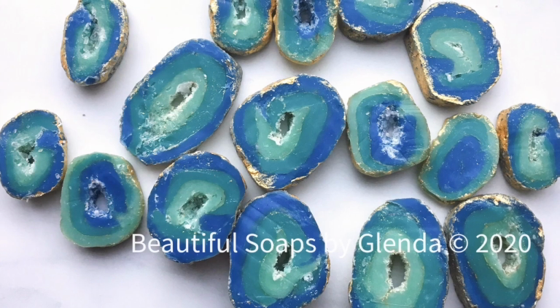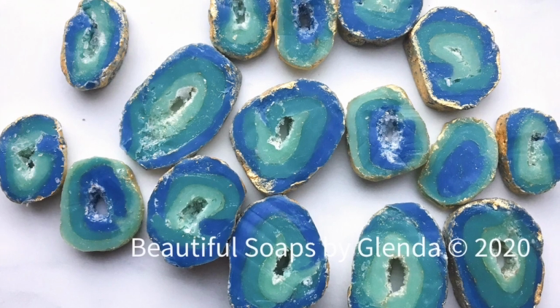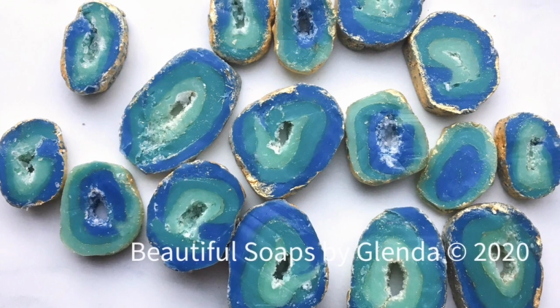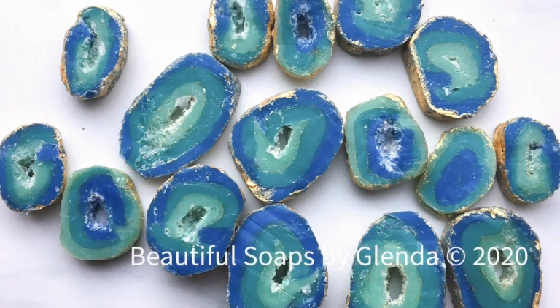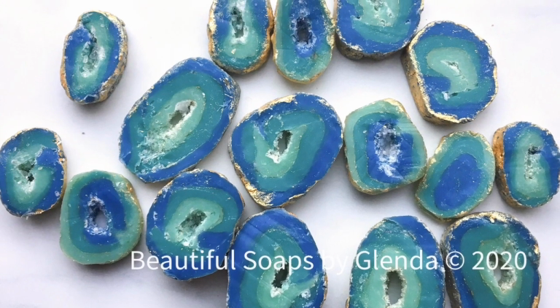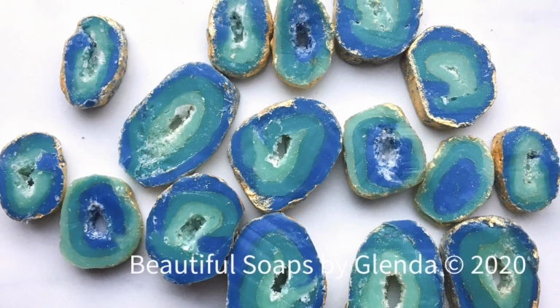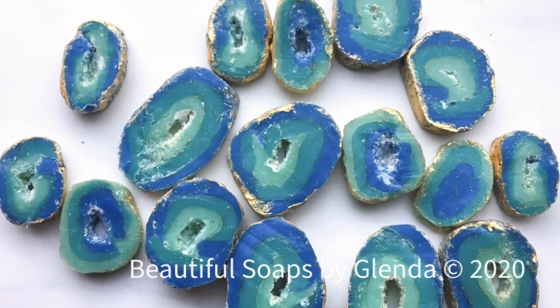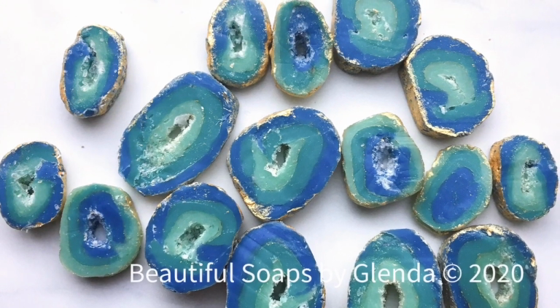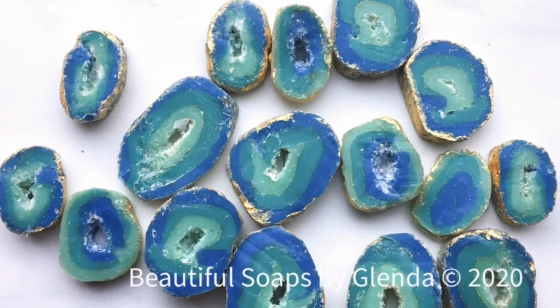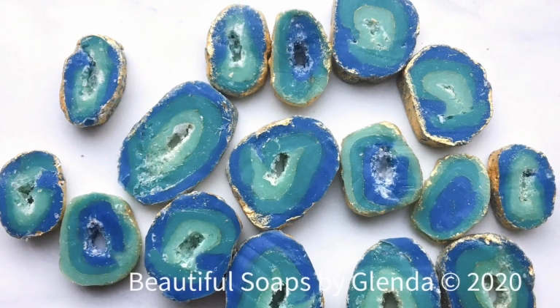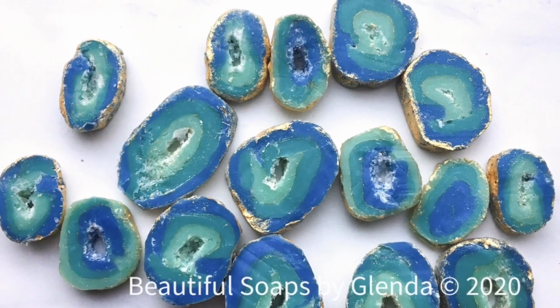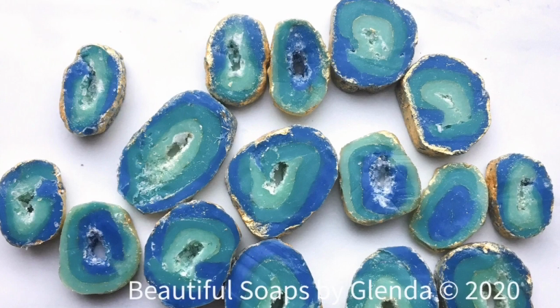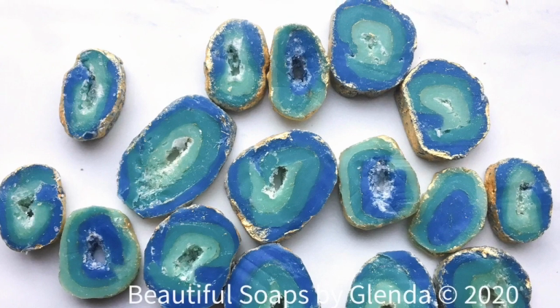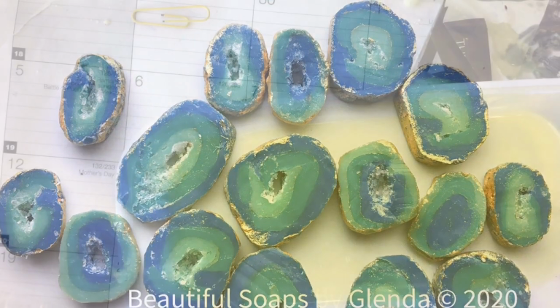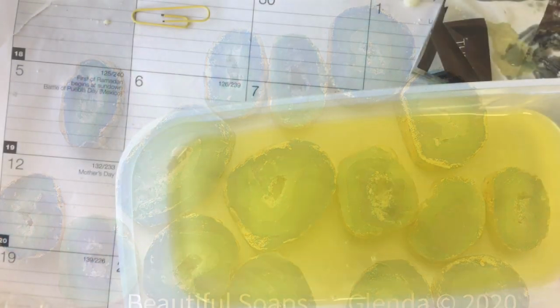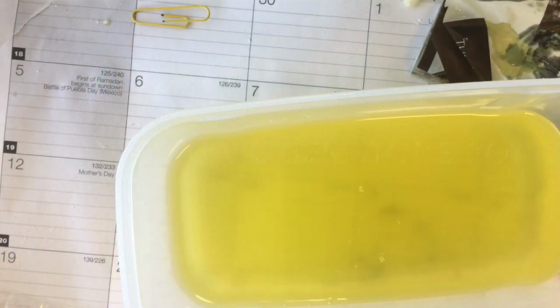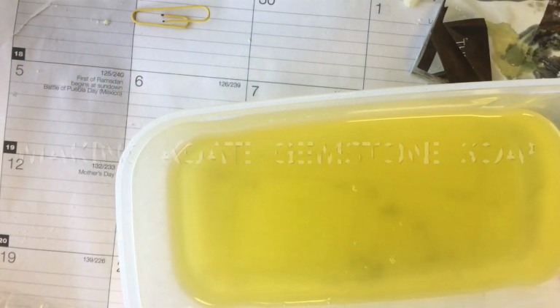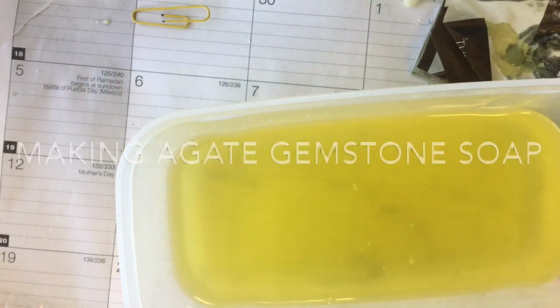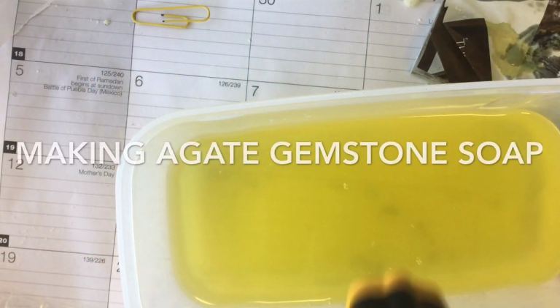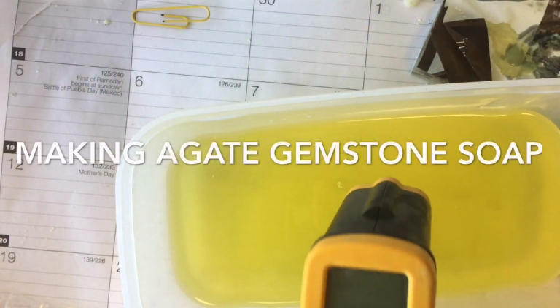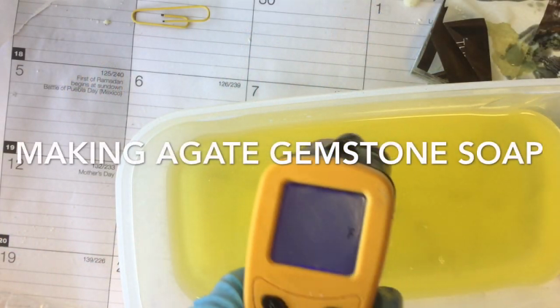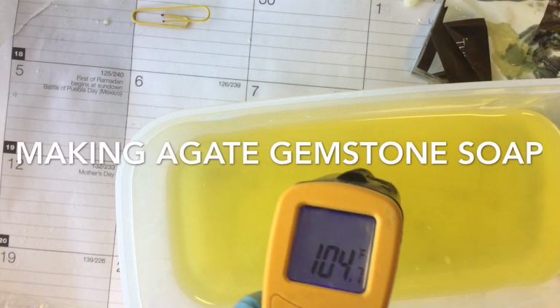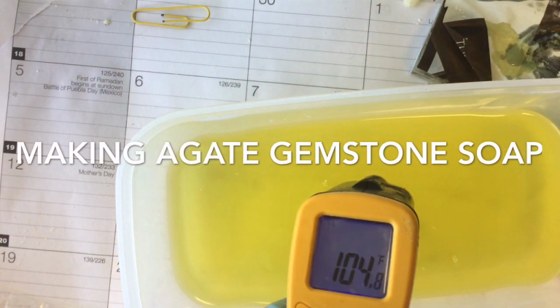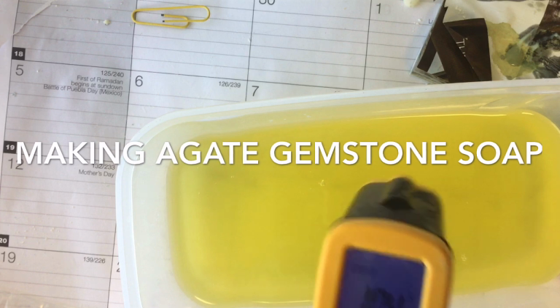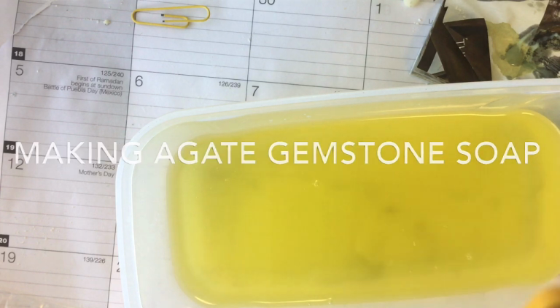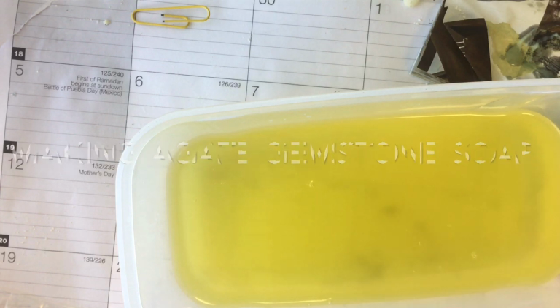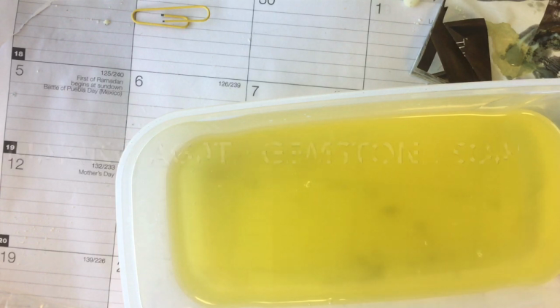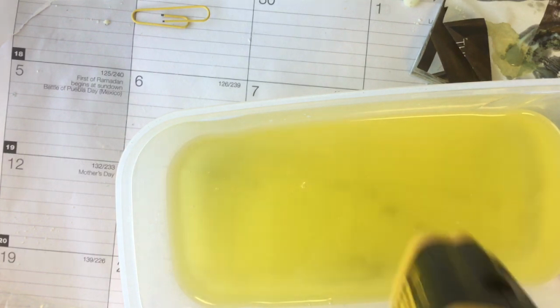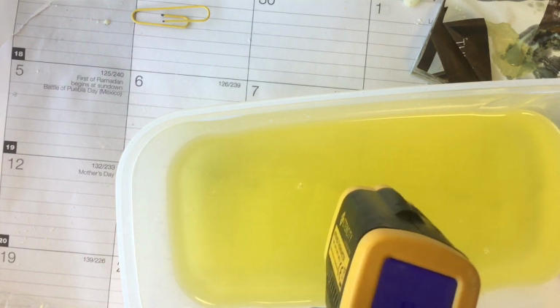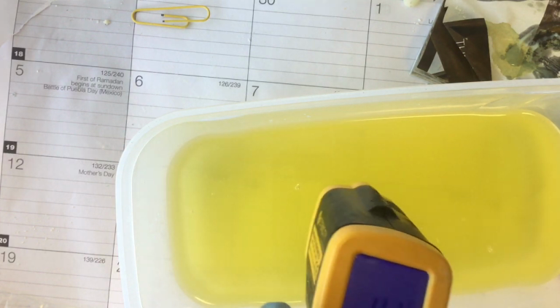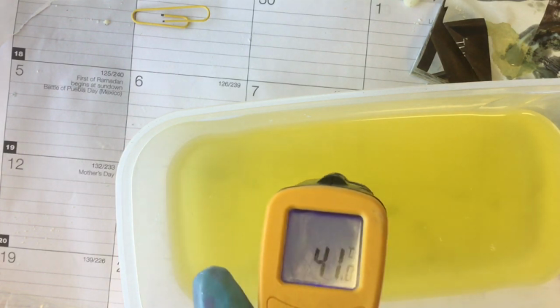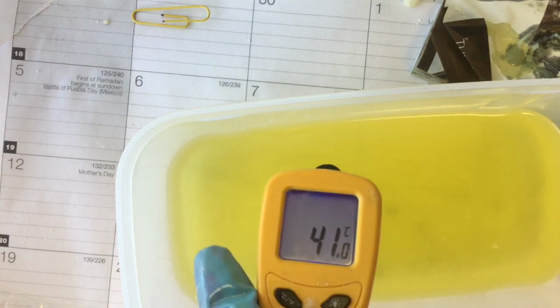Hi, this is Glenda and today I'm going to make a soap using the embeds you see on the screen. This is soap agate from a couple days before, and I have the oils here at 104 degrees.